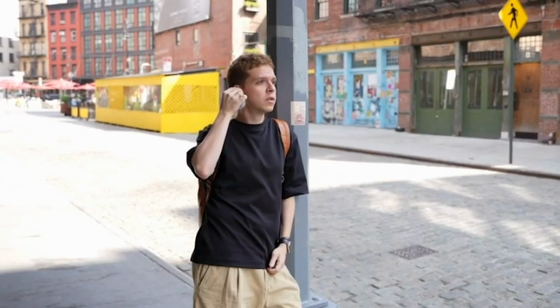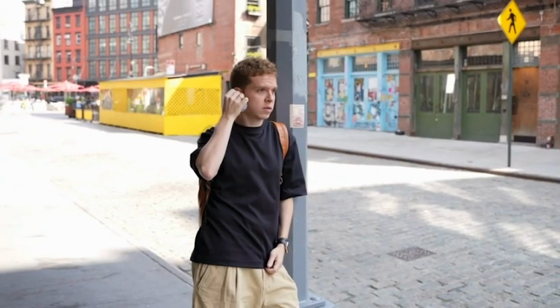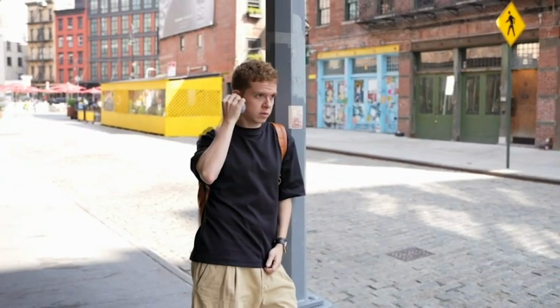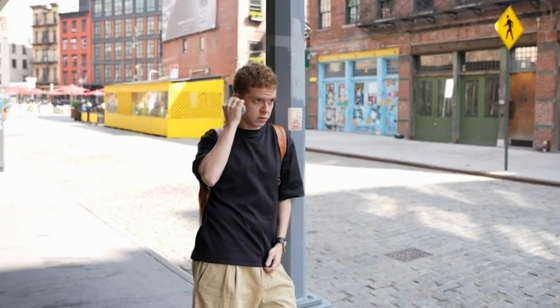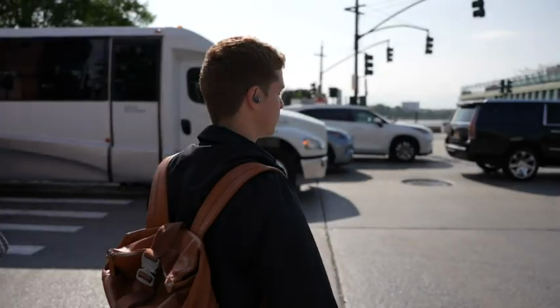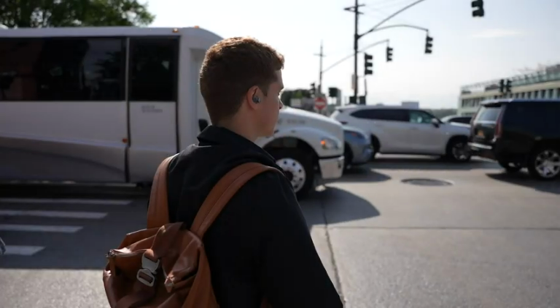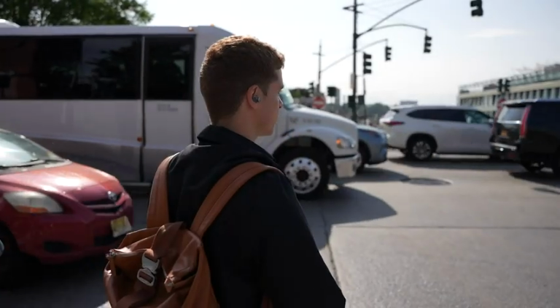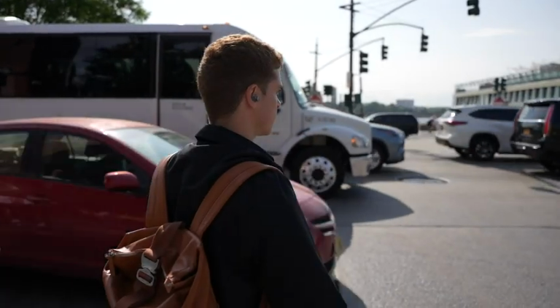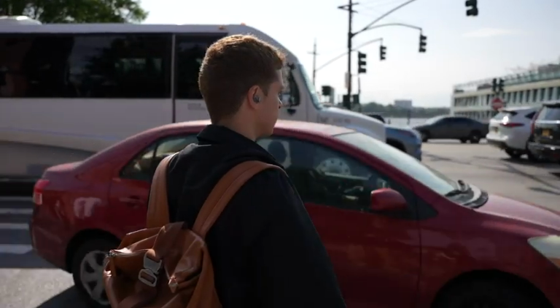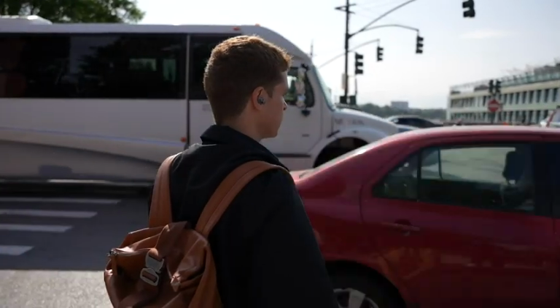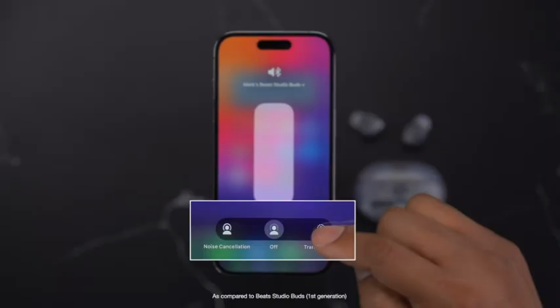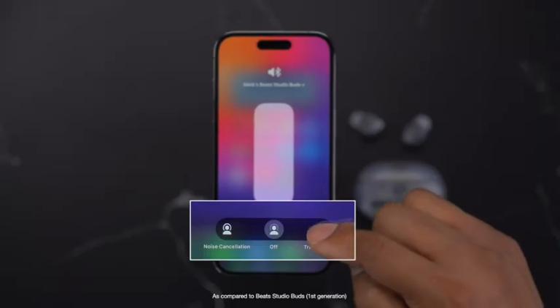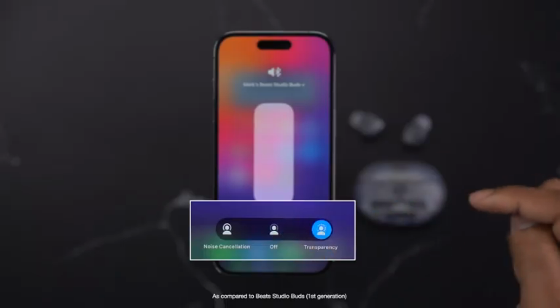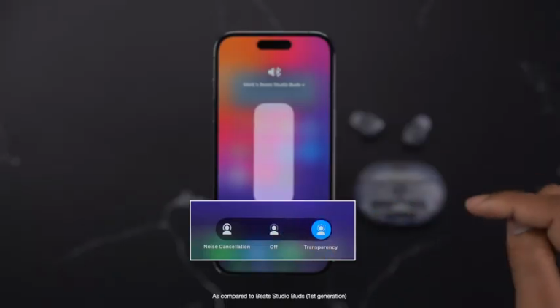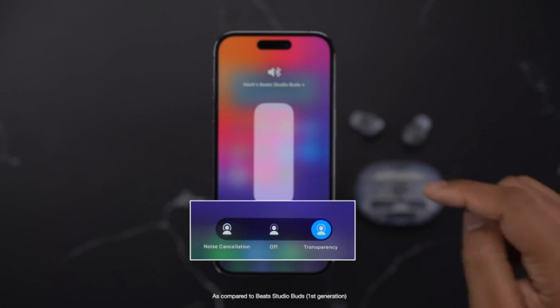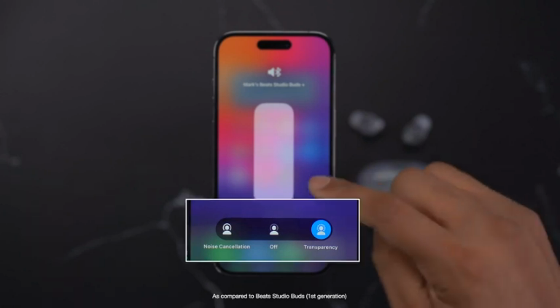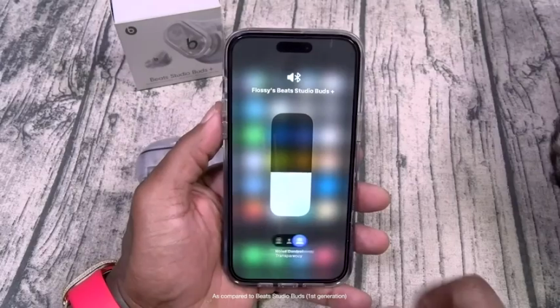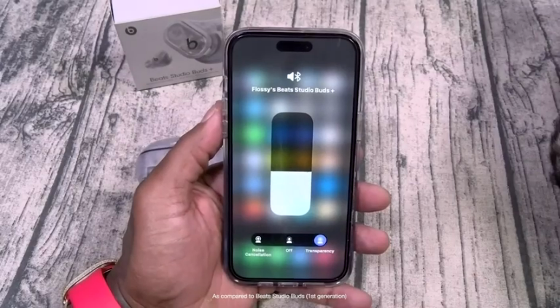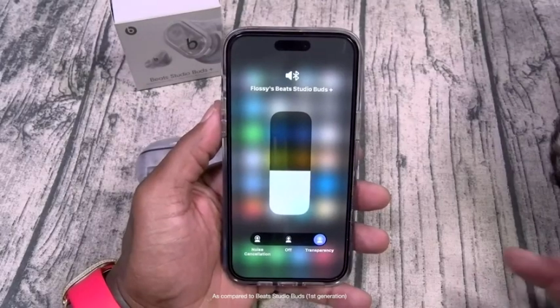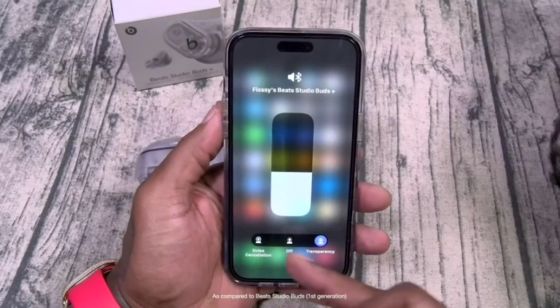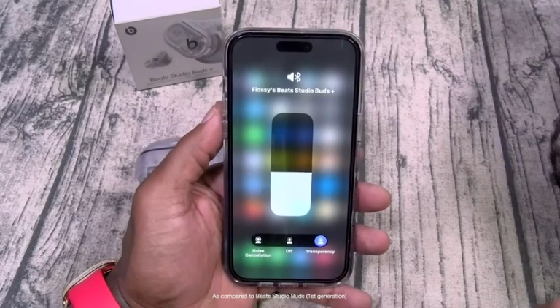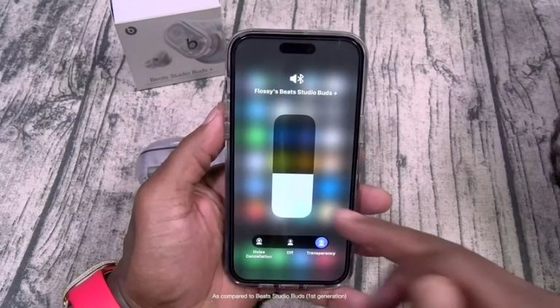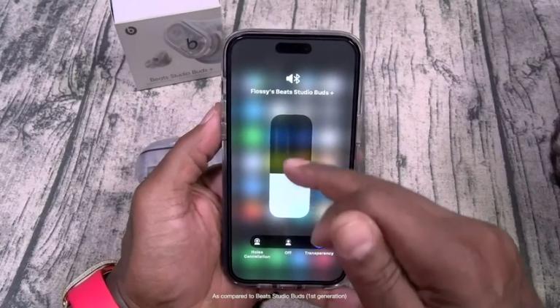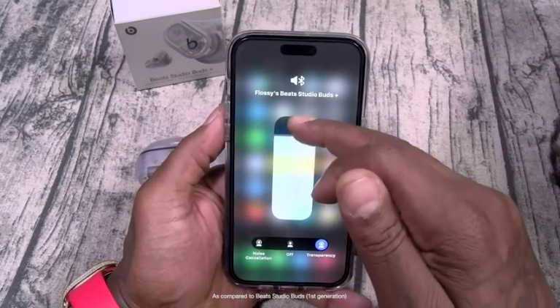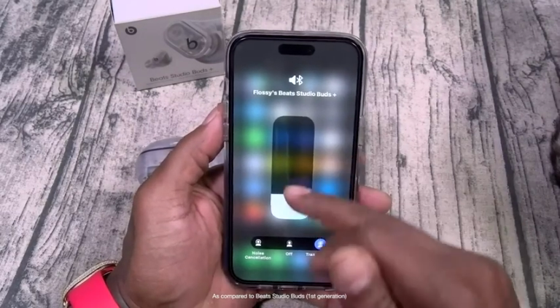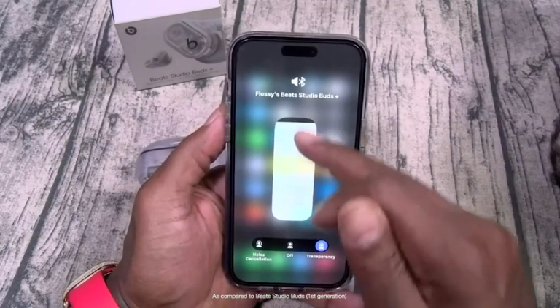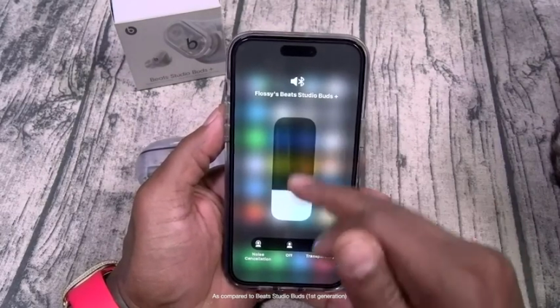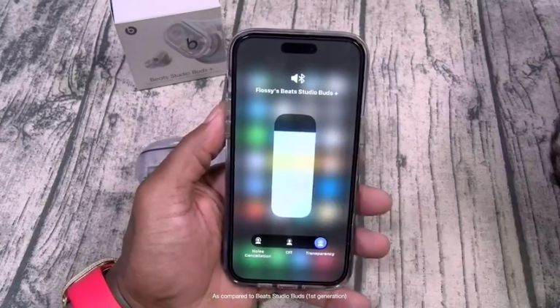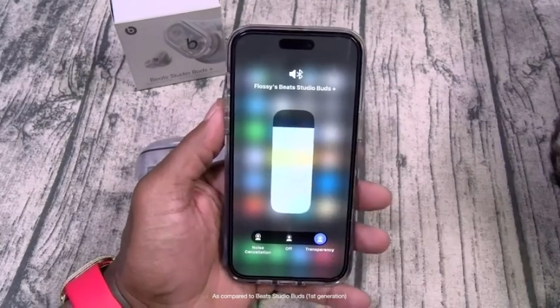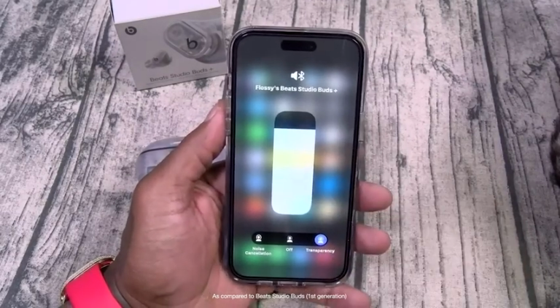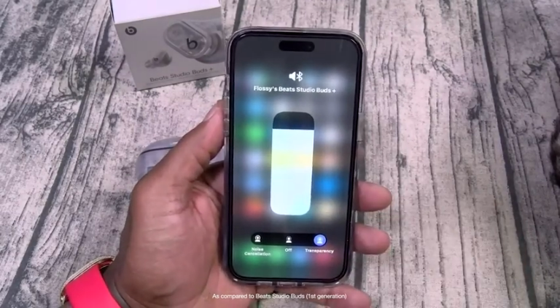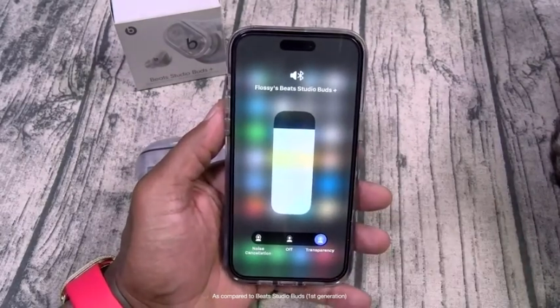They've got a new and much improved adaptive active noise cancelling feature and improved transparency mode. Noise cancellation on these earbuds is easily top 10.